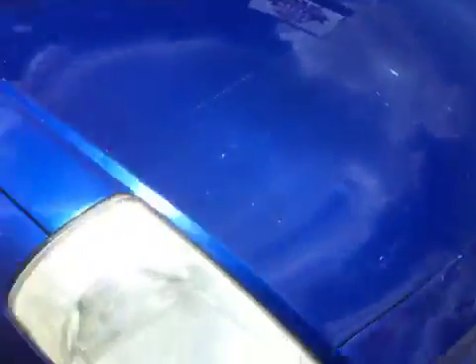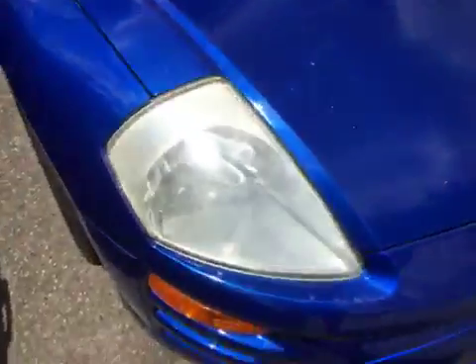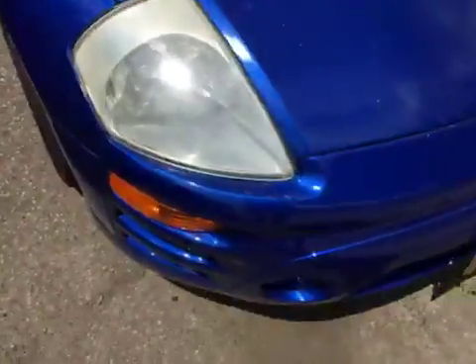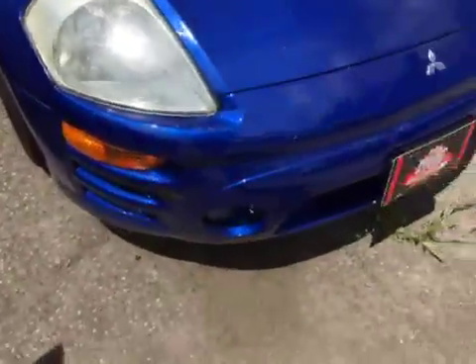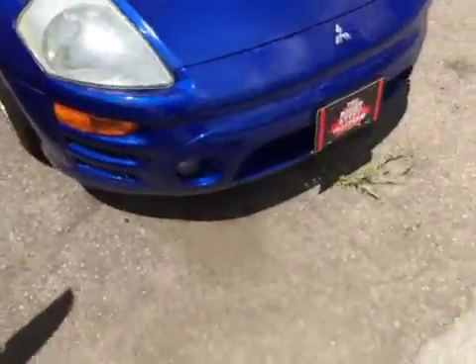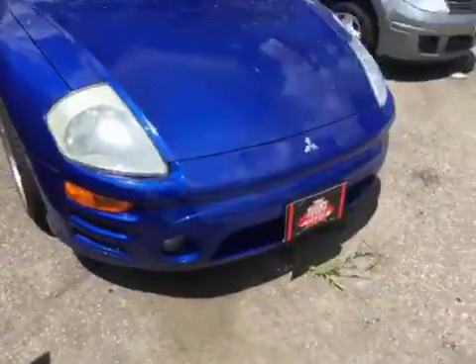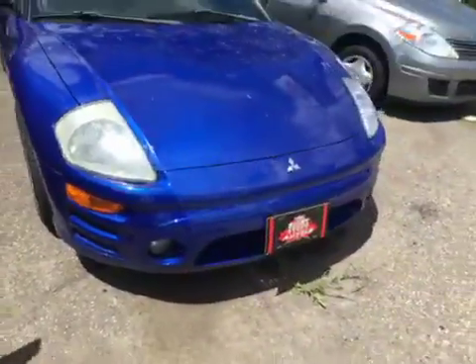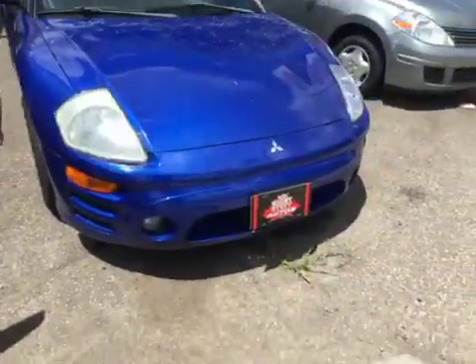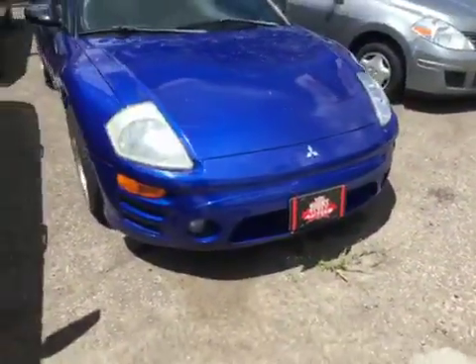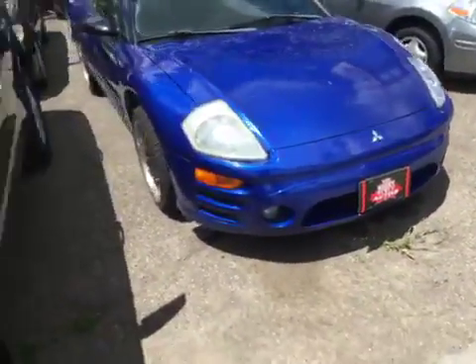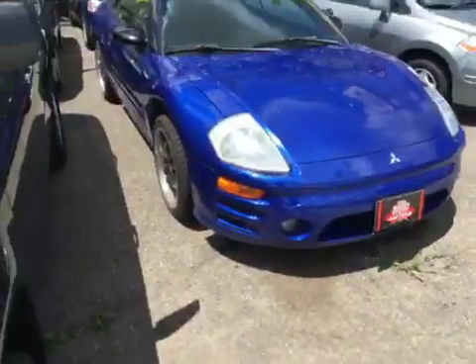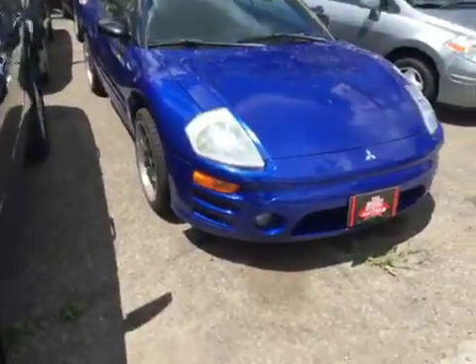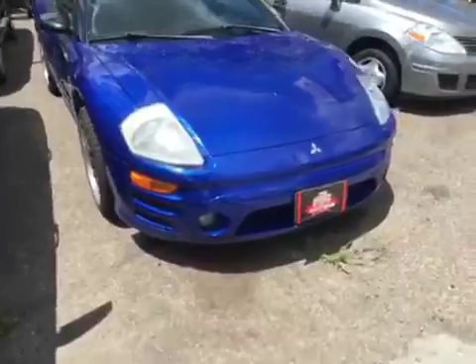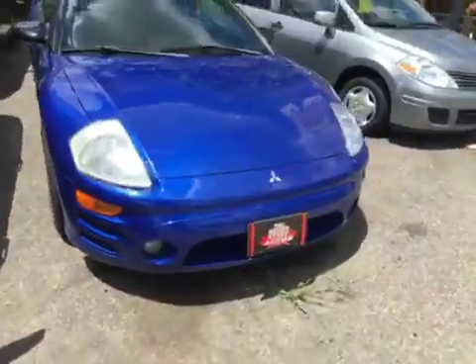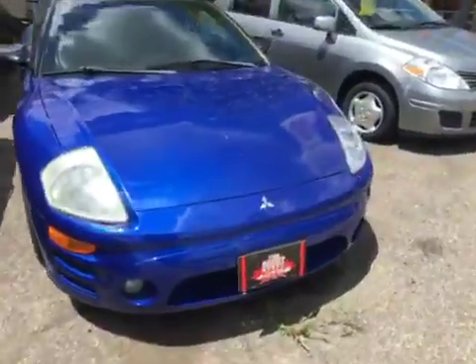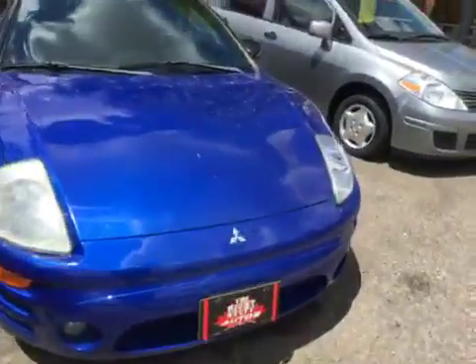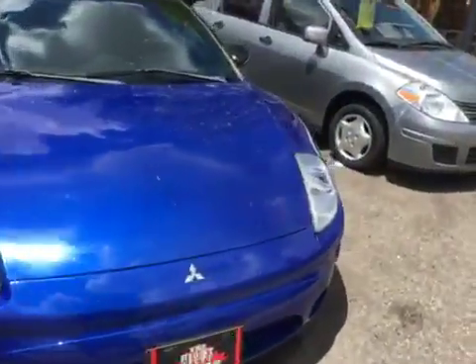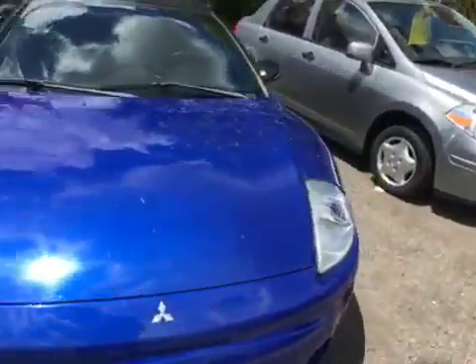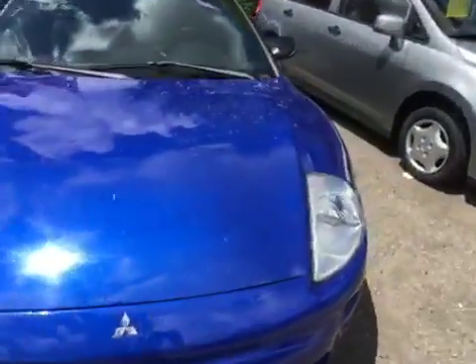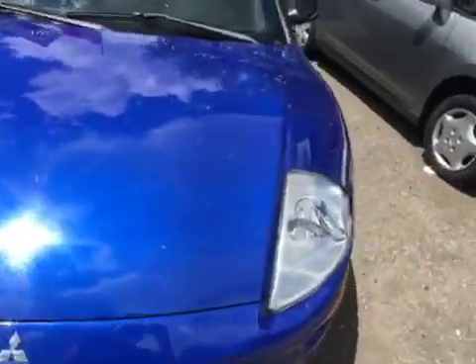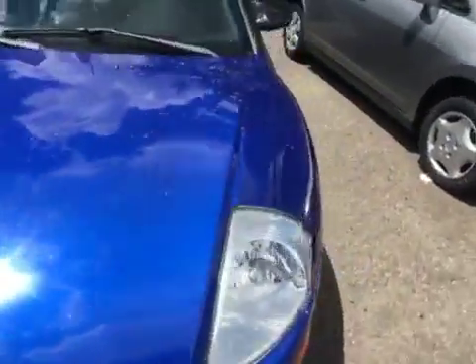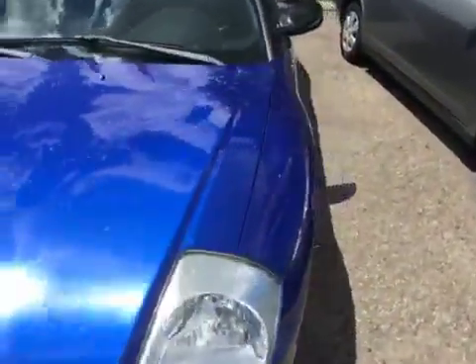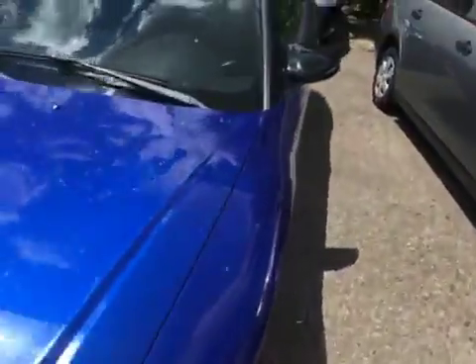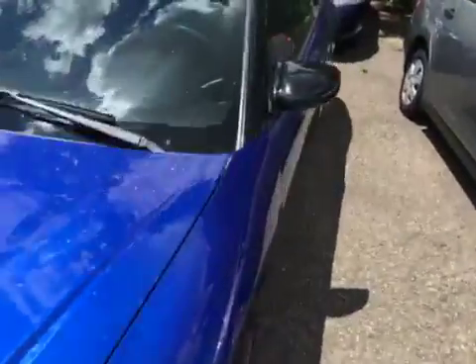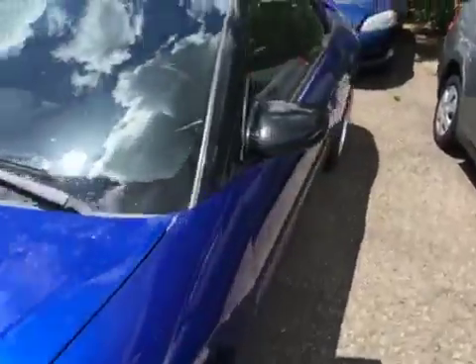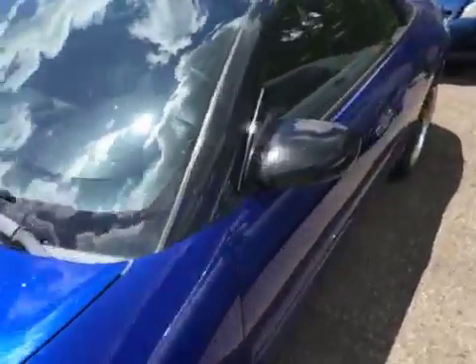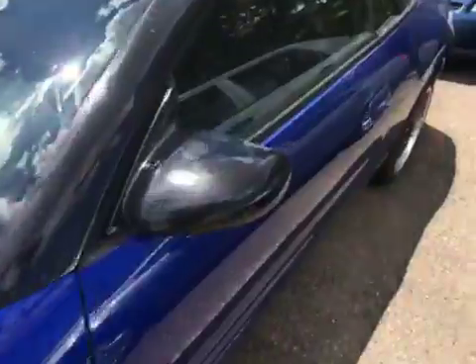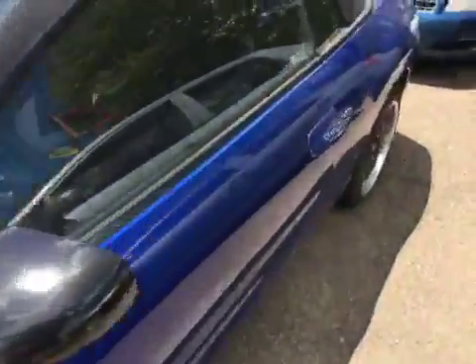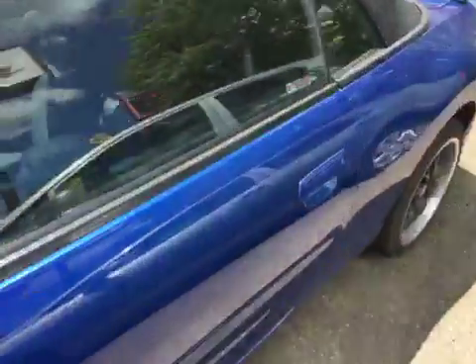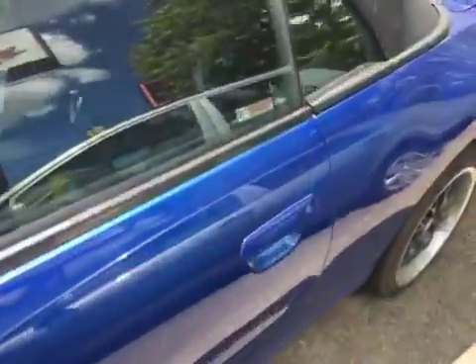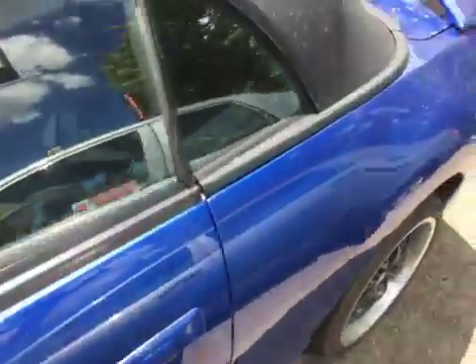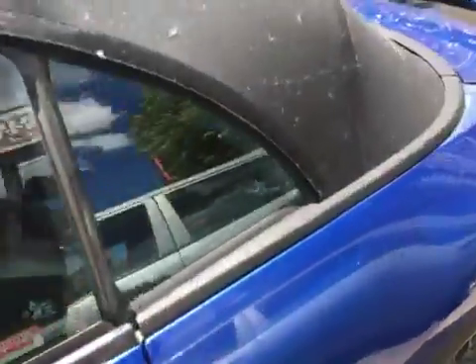Having said that, it's a great fun car with mean looks. Great on gas — it has a four-cylinder engine and it is automatic, which is nice, so just about anyone can drive it.